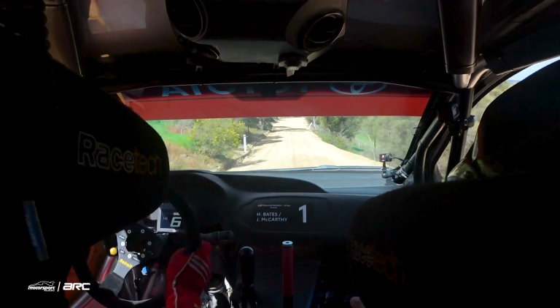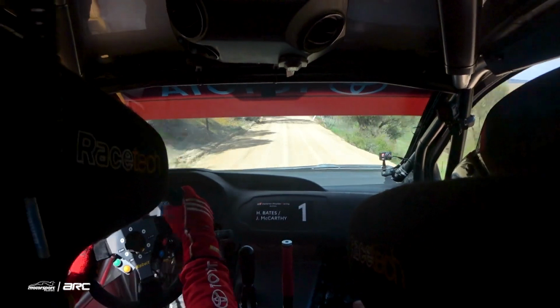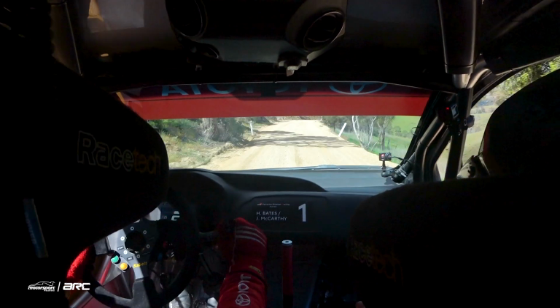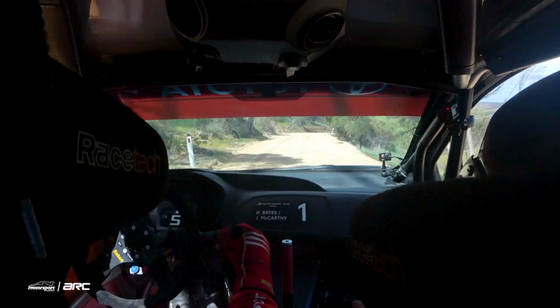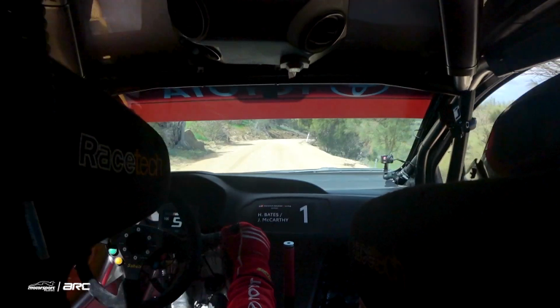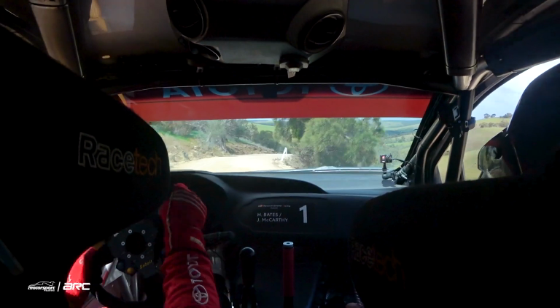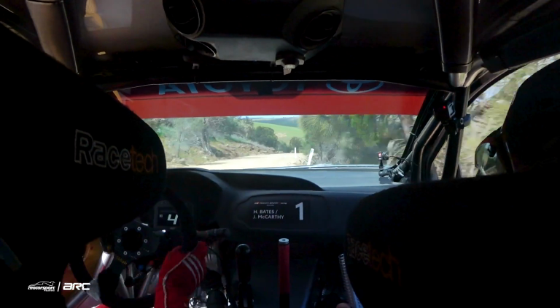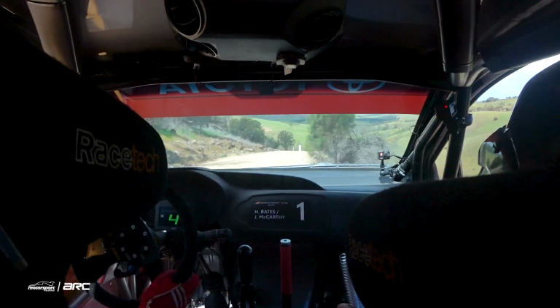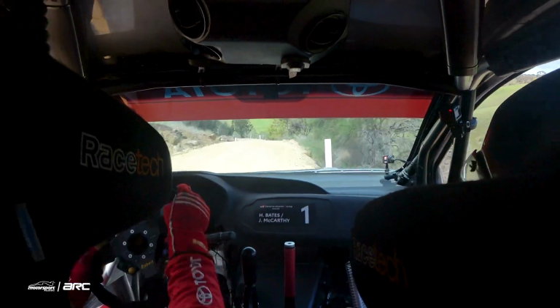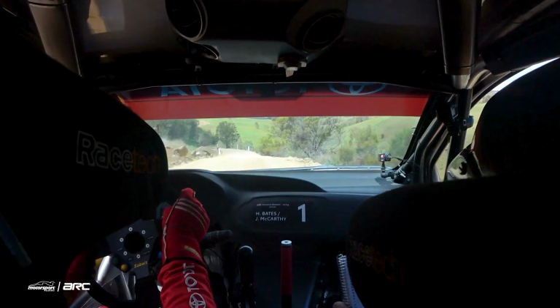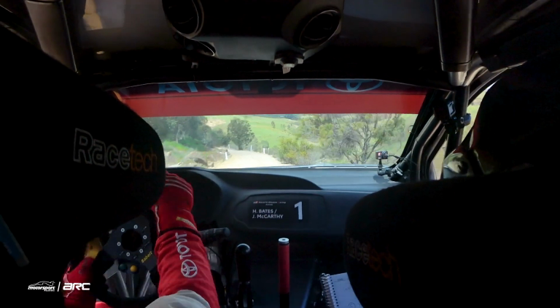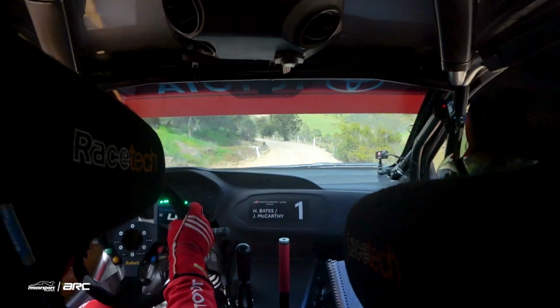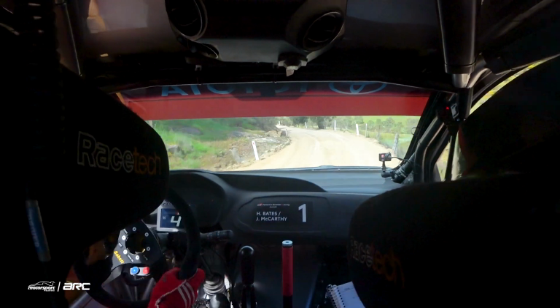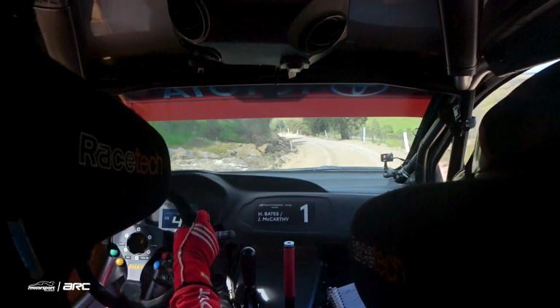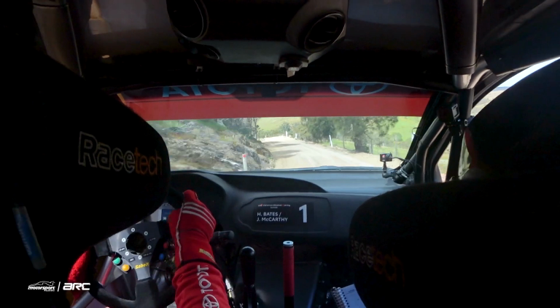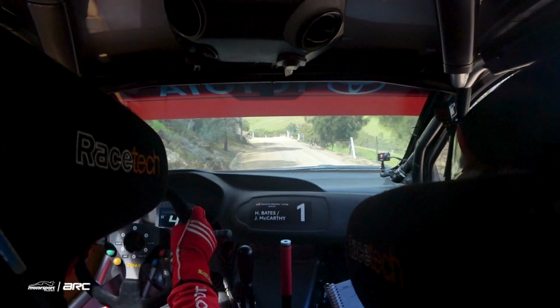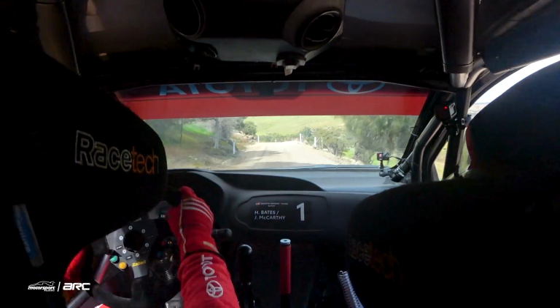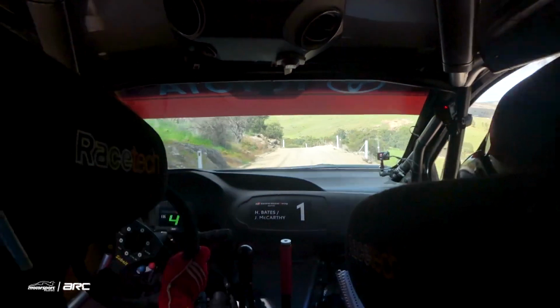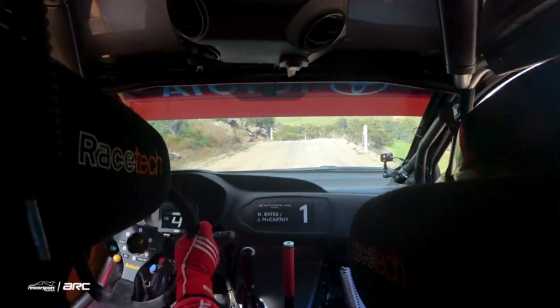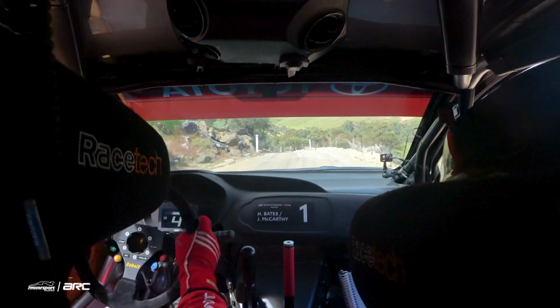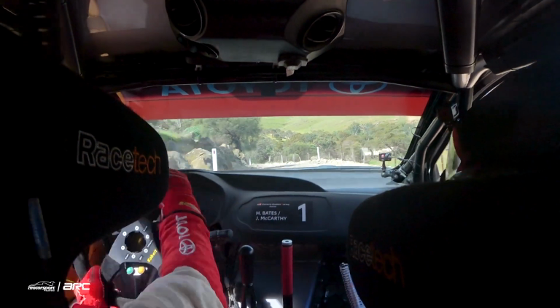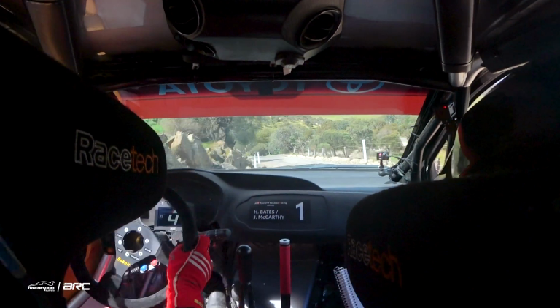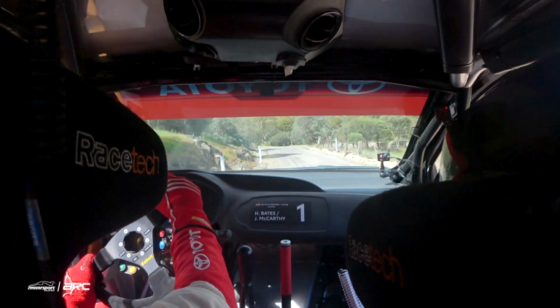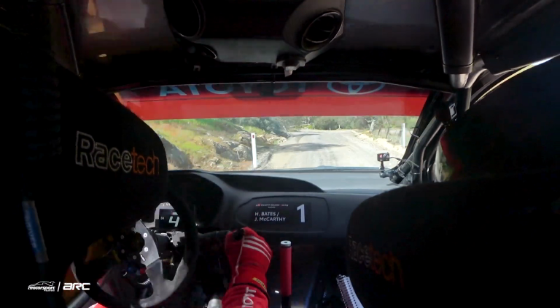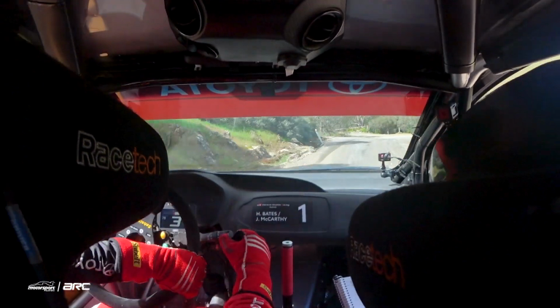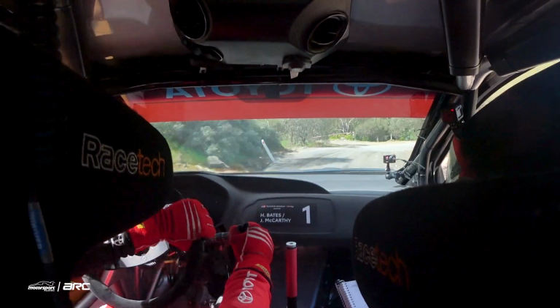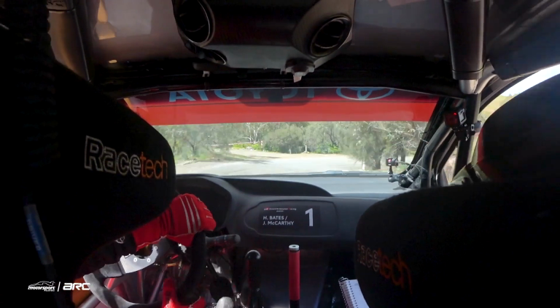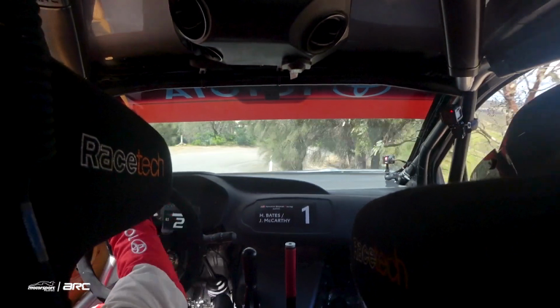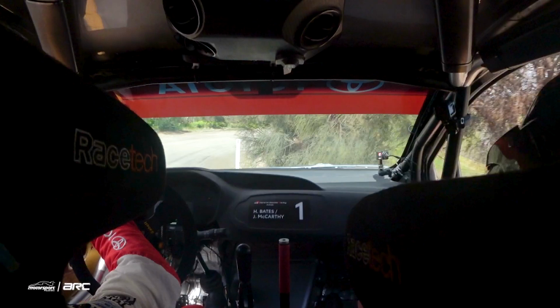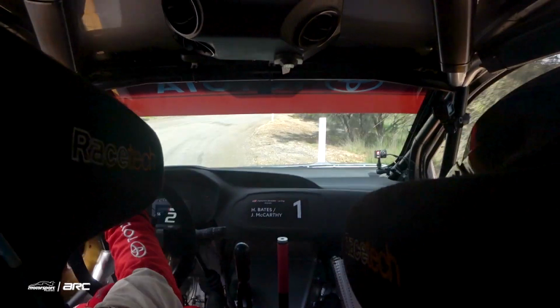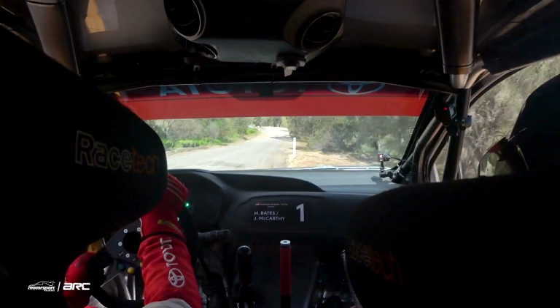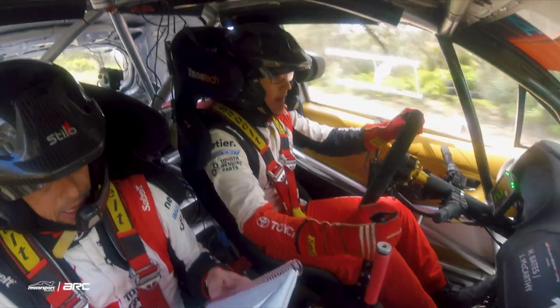Links and brake left entry steep. 3 right minus. 50, late 4 left minus, opens. 80.